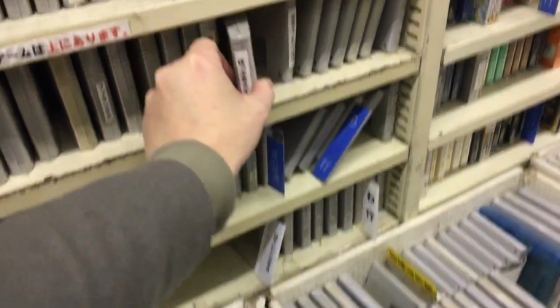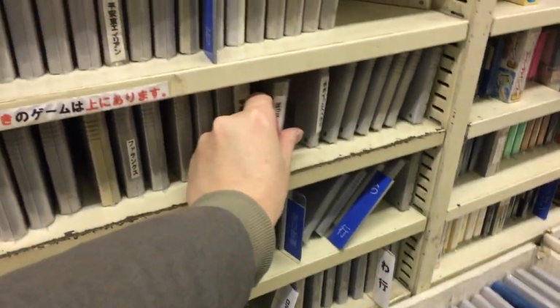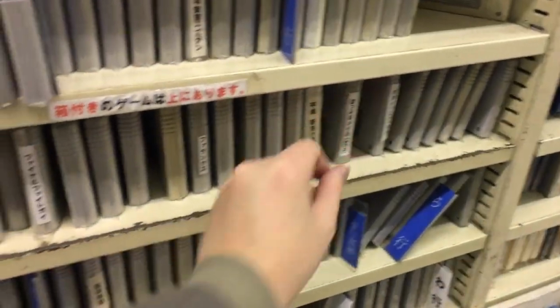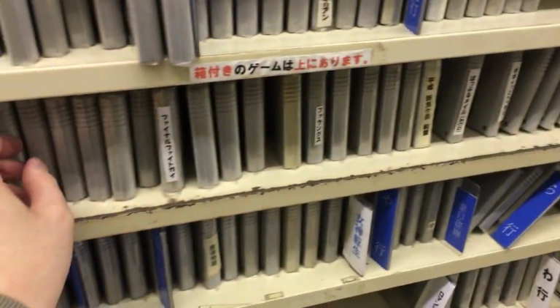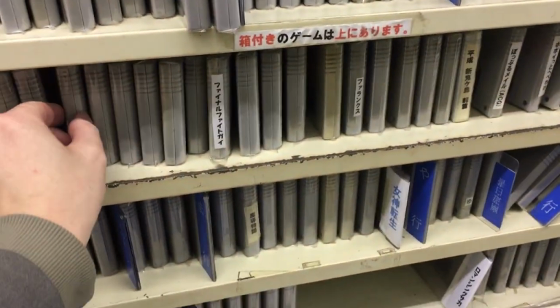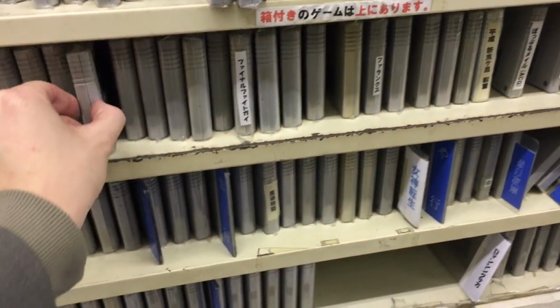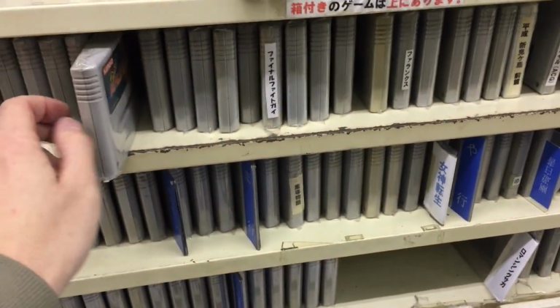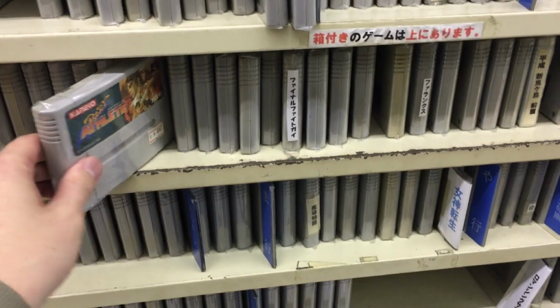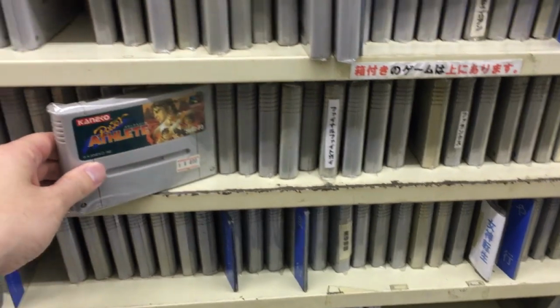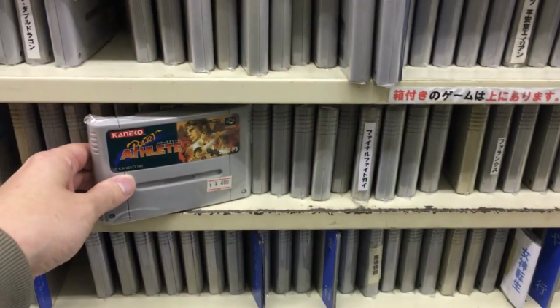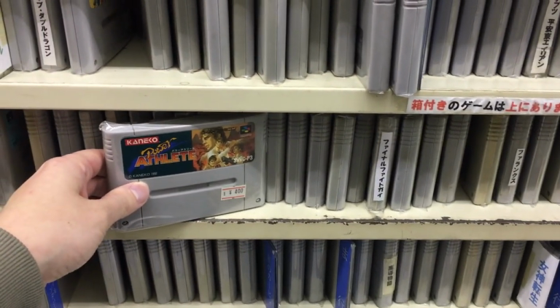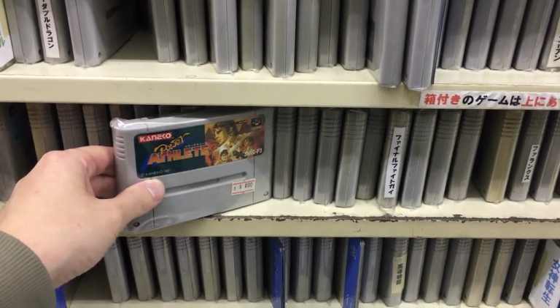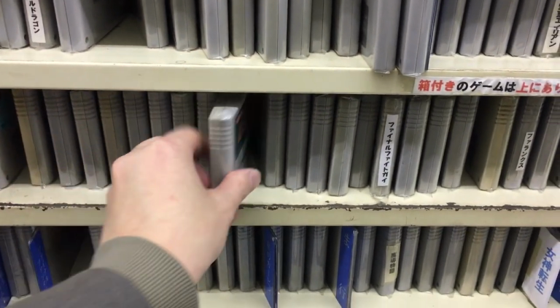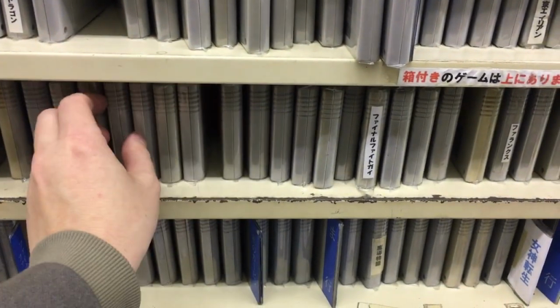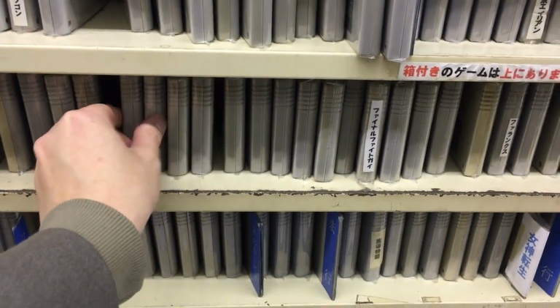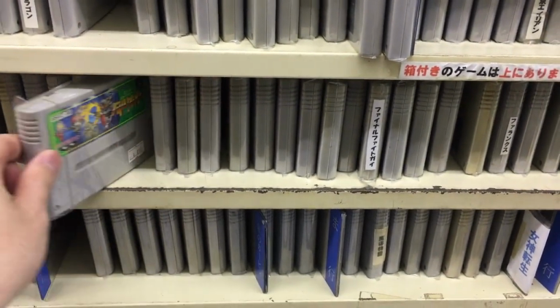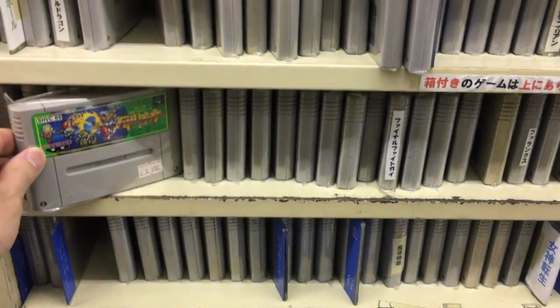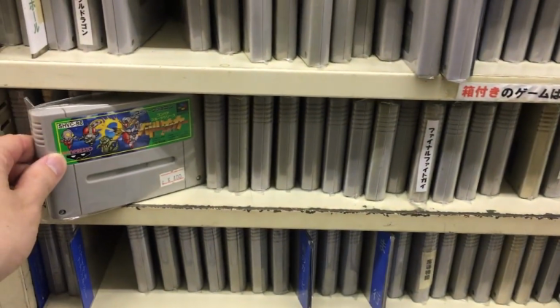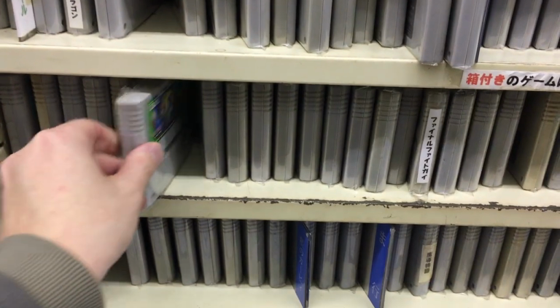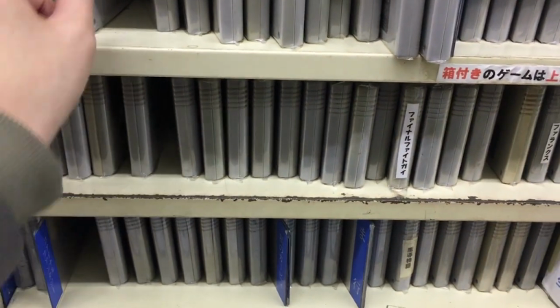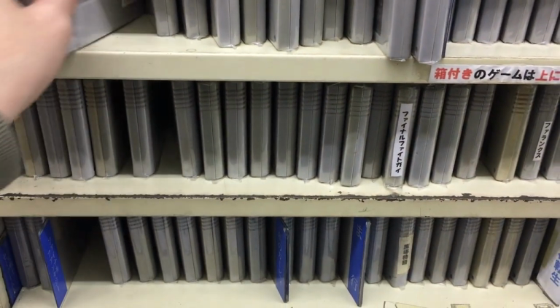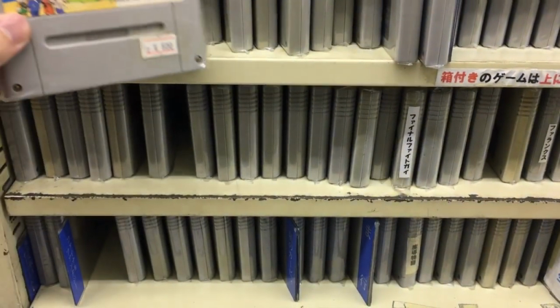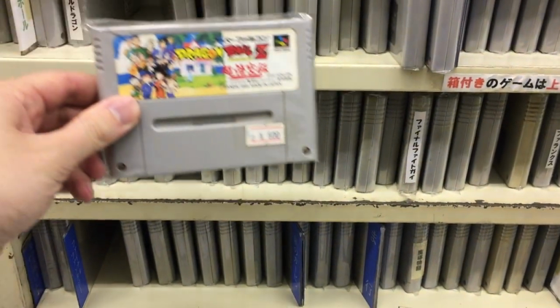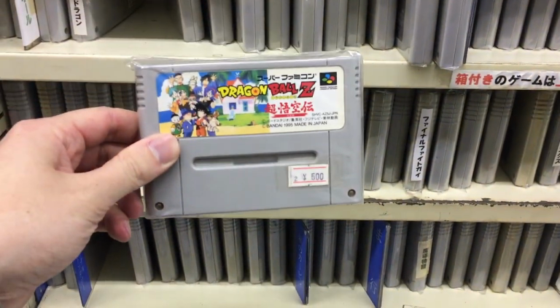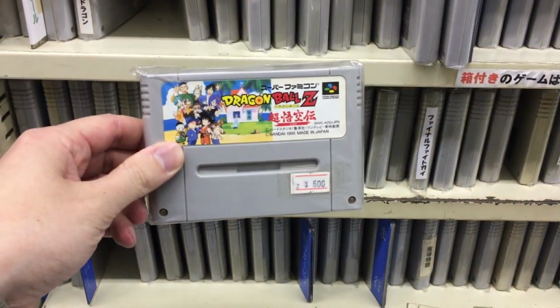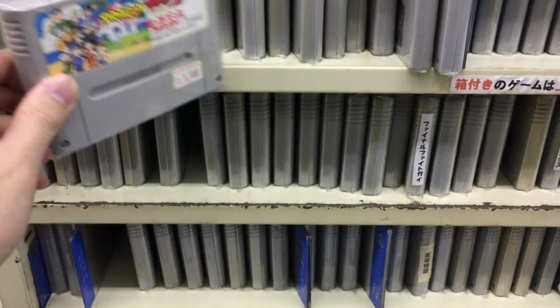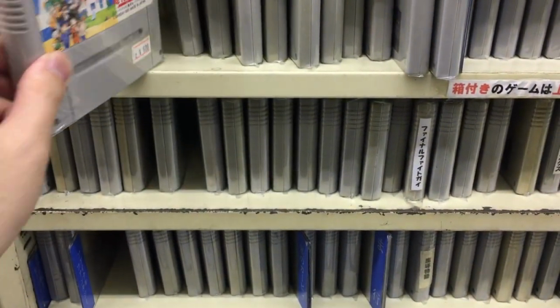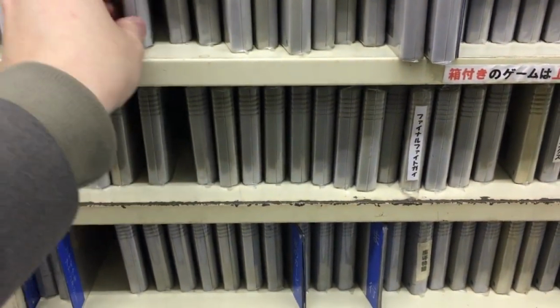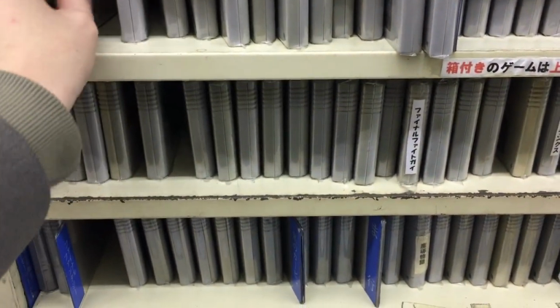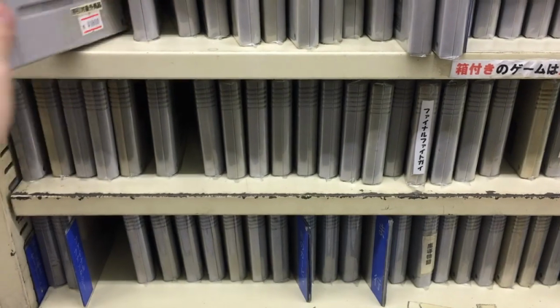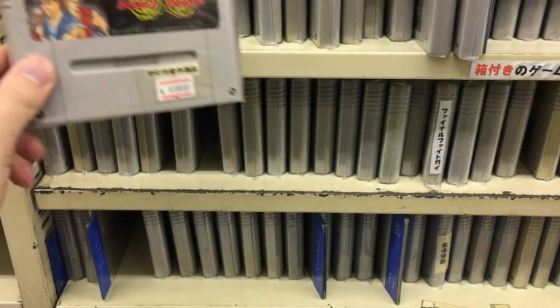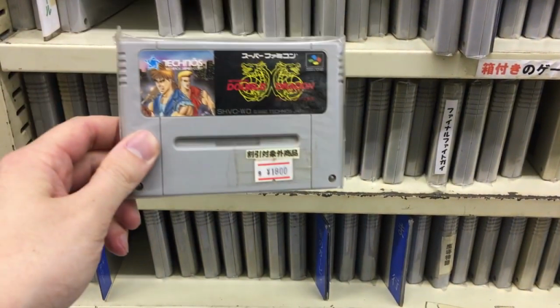Some random Japanese games — we got Power Athlete for 4 bucks, never heard of that game. There are so many Super Famicom games I've never heard of. But that one I have — Dragon Ball.